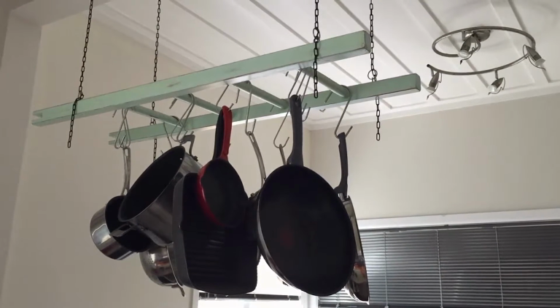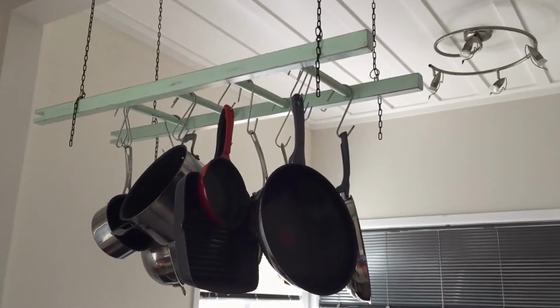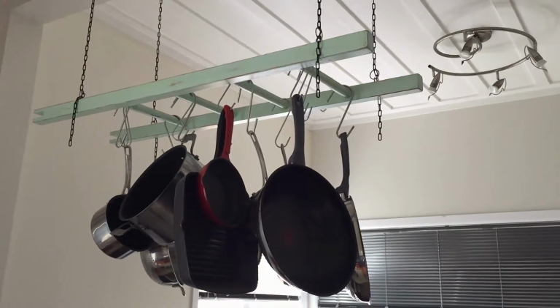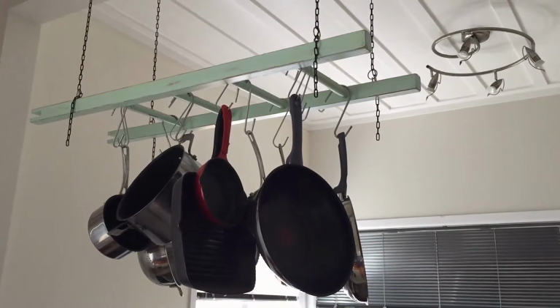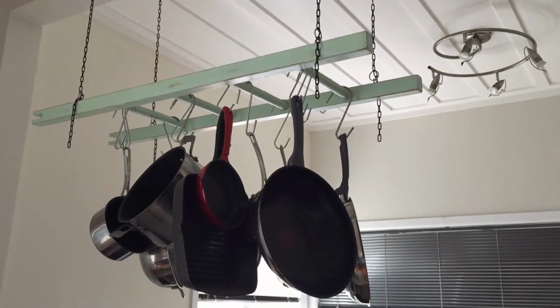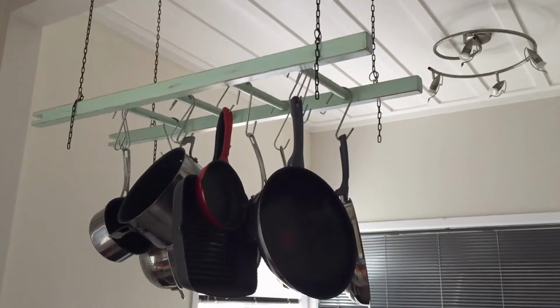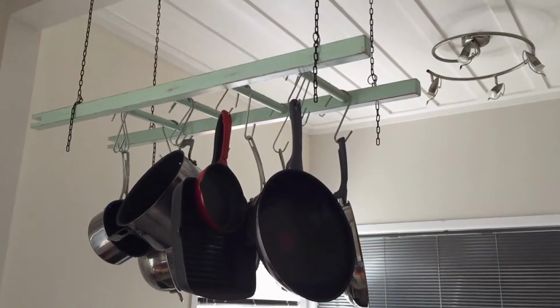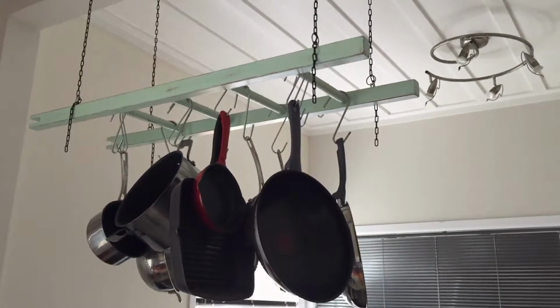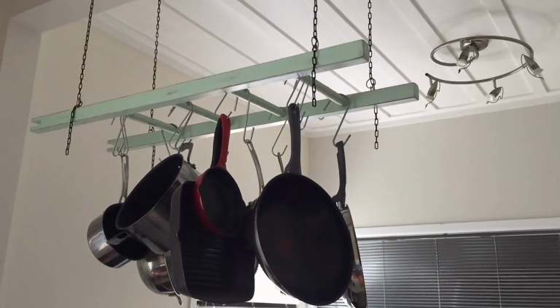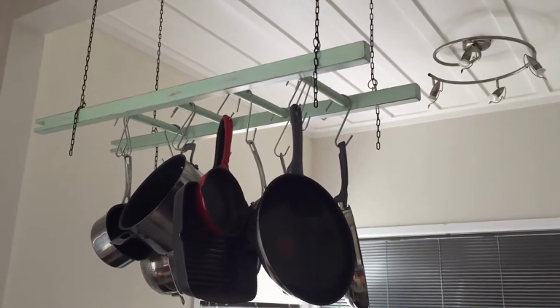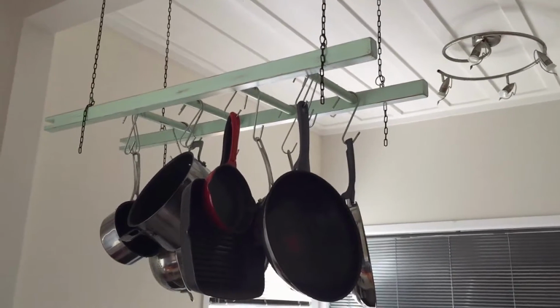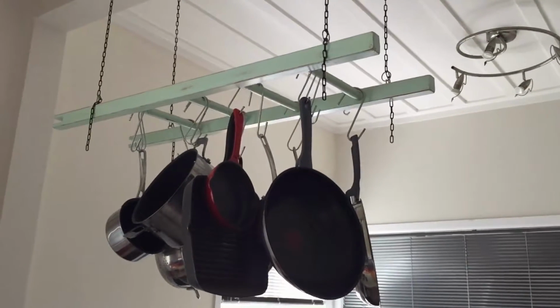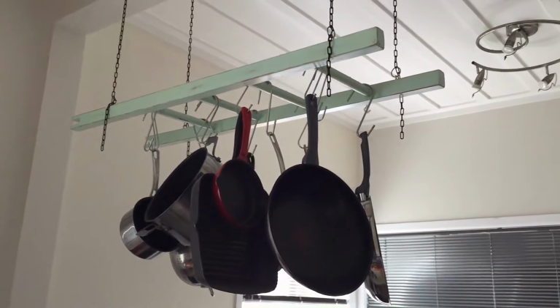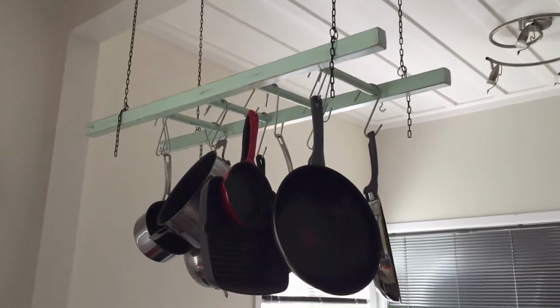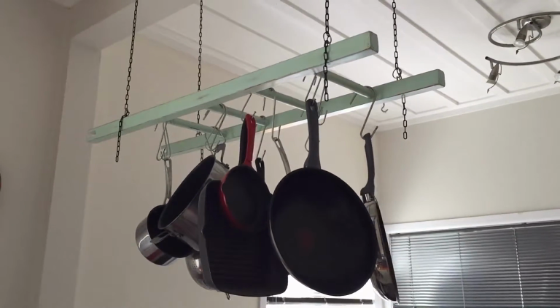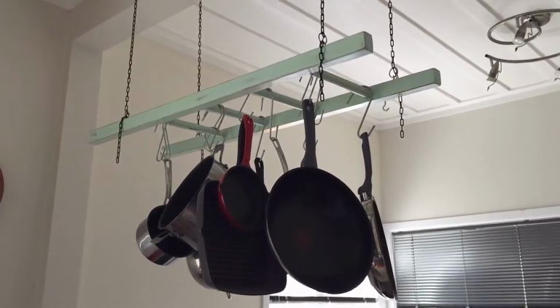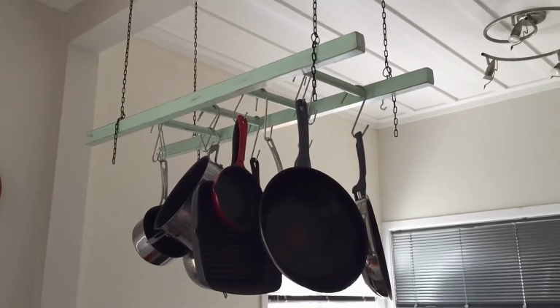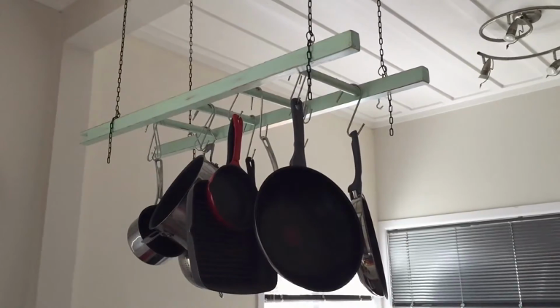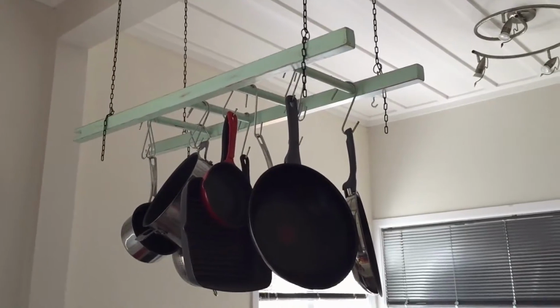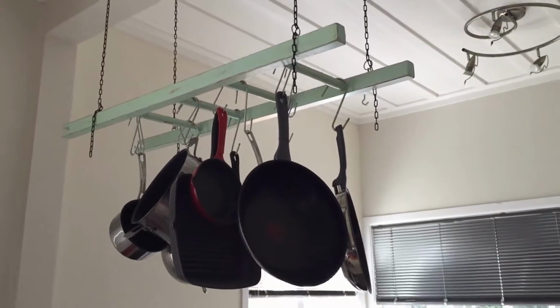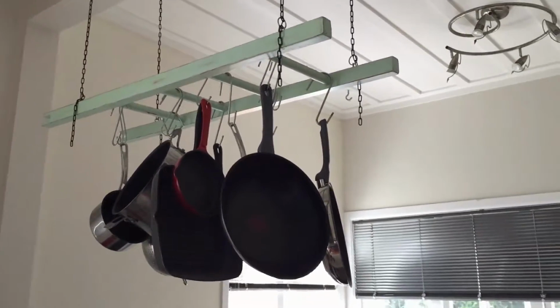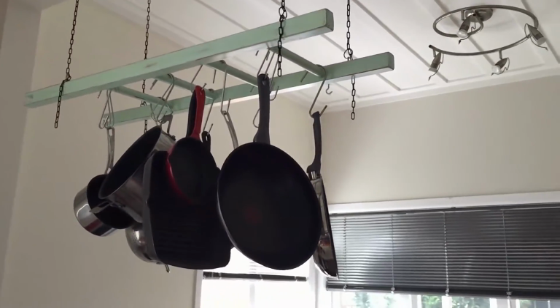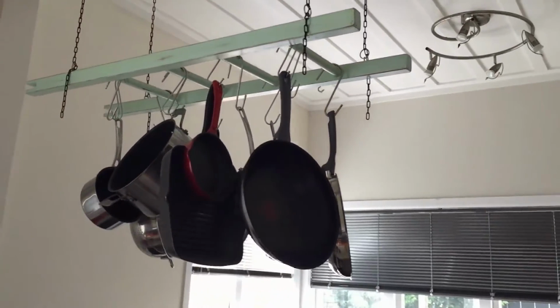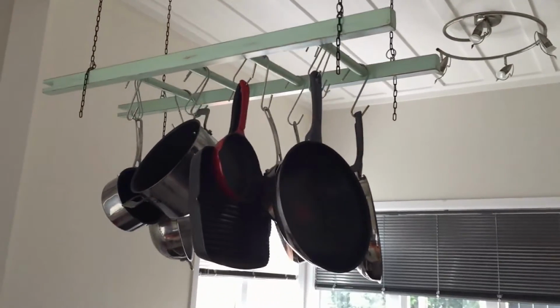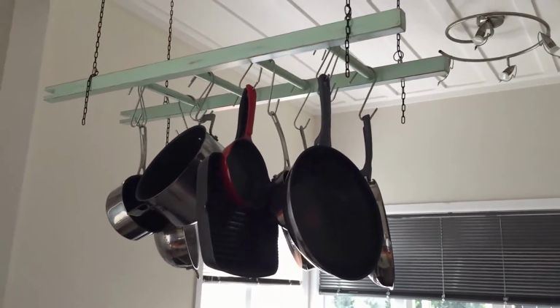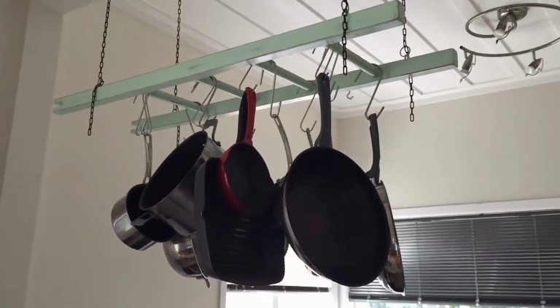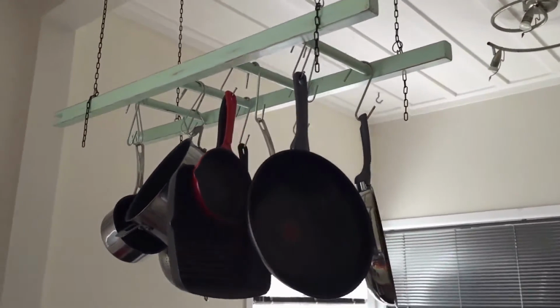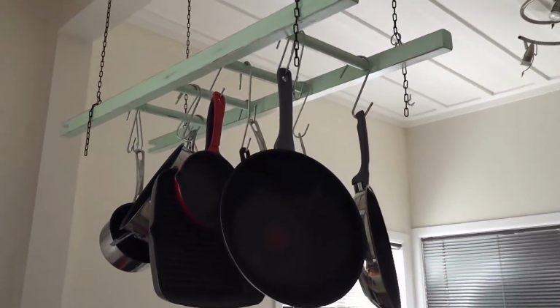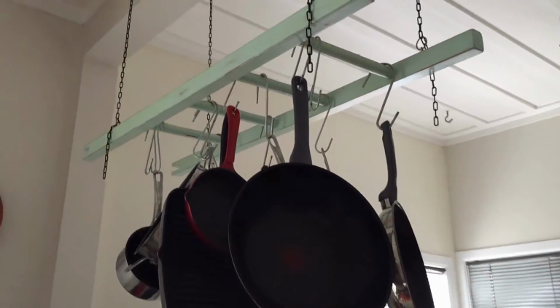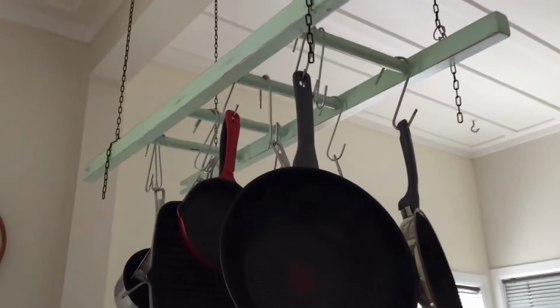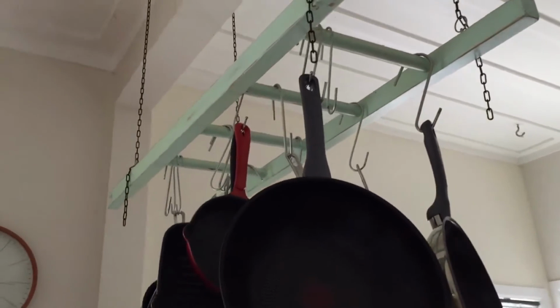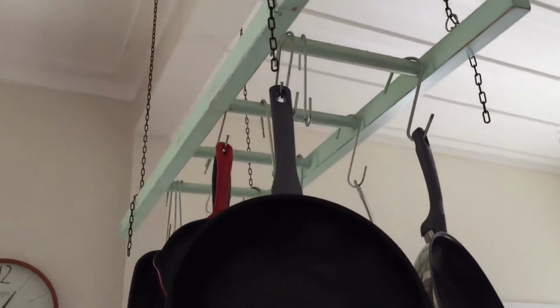We didn't need it anymore, so I painted it up, distressed it a little, got some chain from the hardware and some hooks from the two dollar store, hung it from the ceiling, hung the saucepans on it. Makes a perfect saucepan rack.